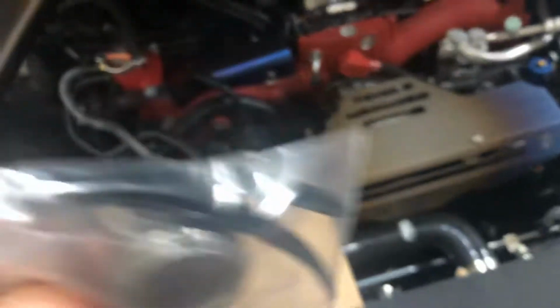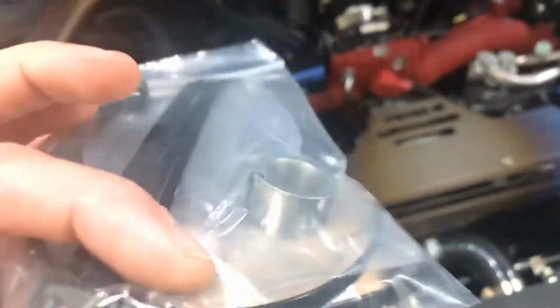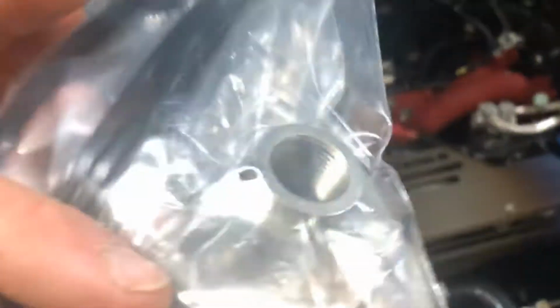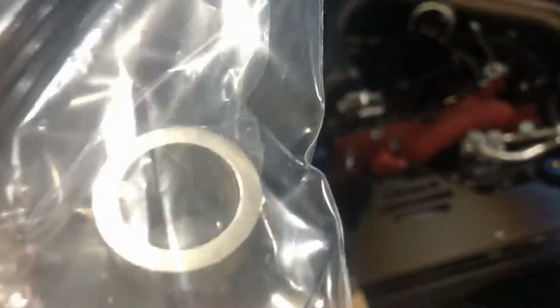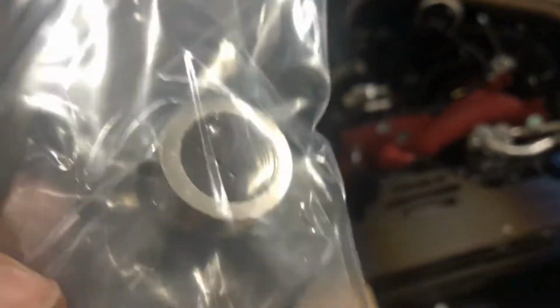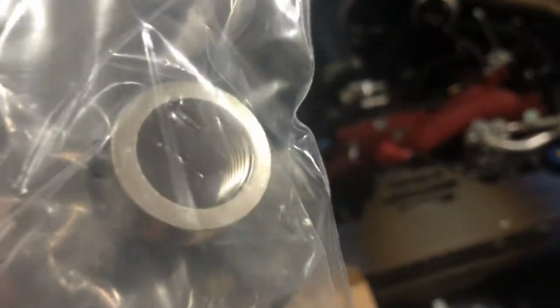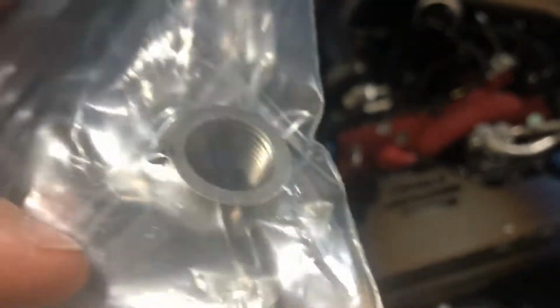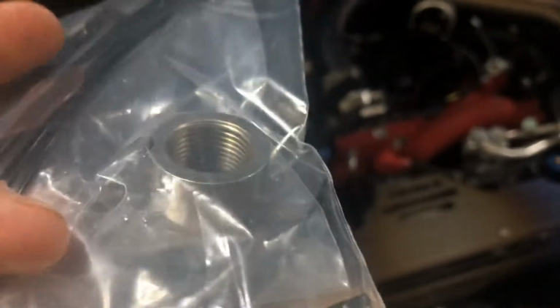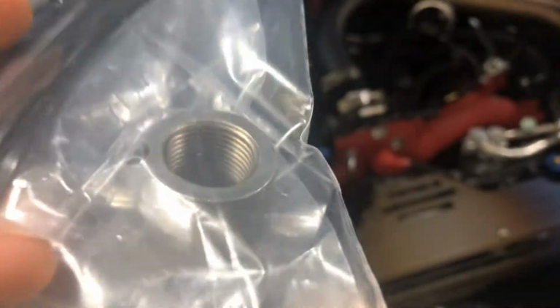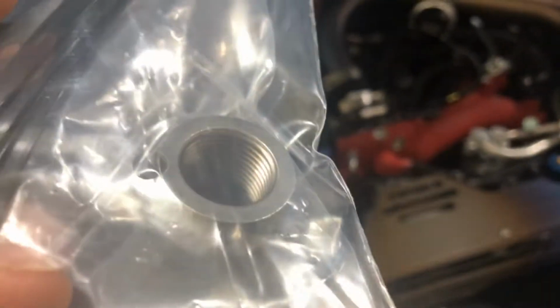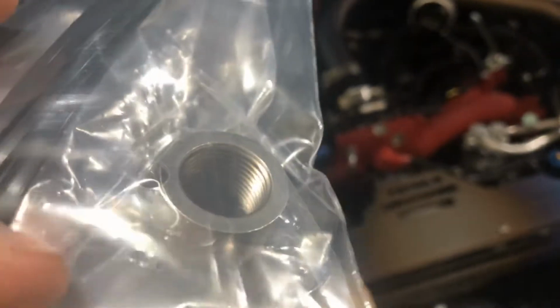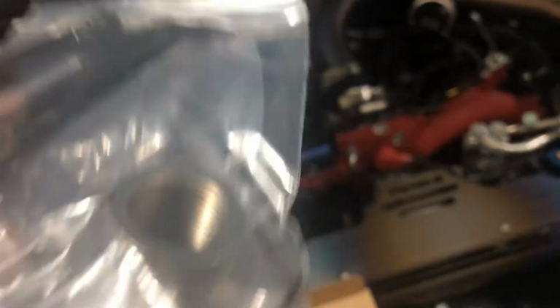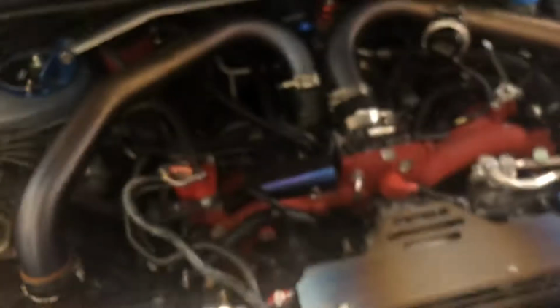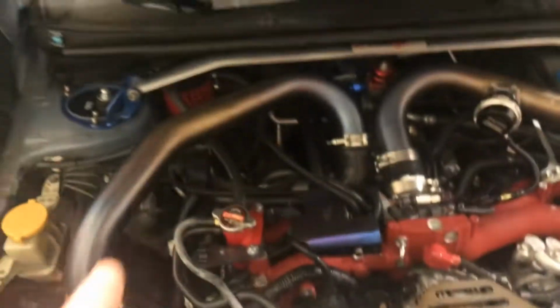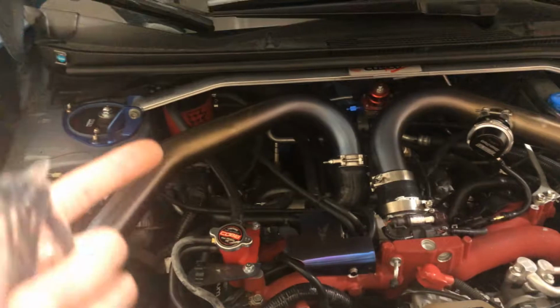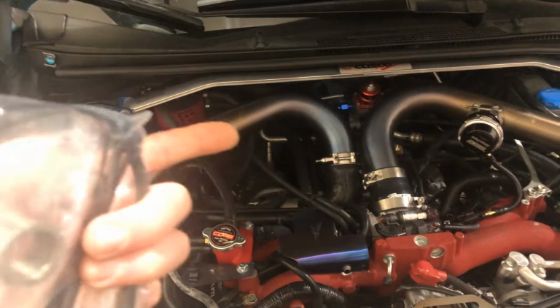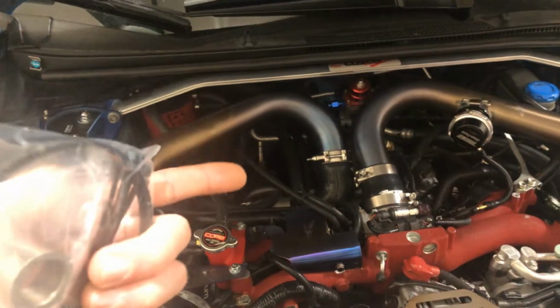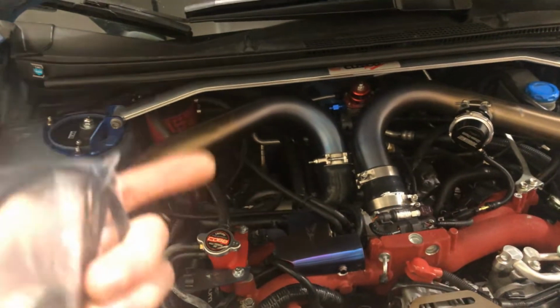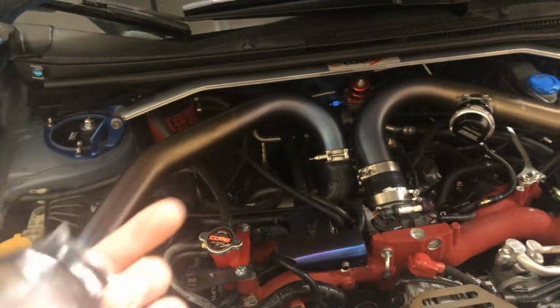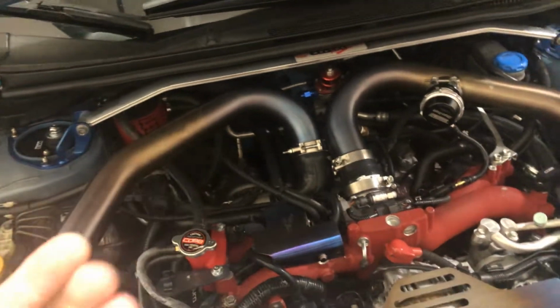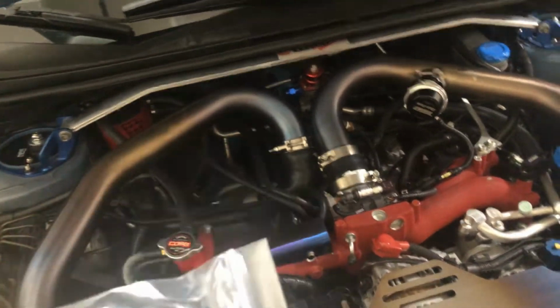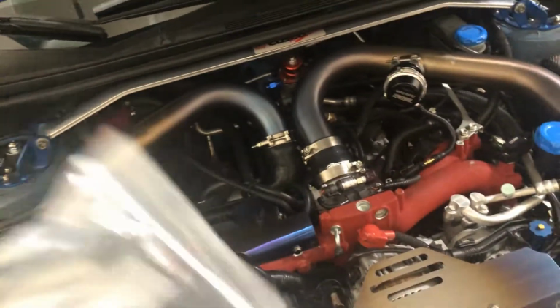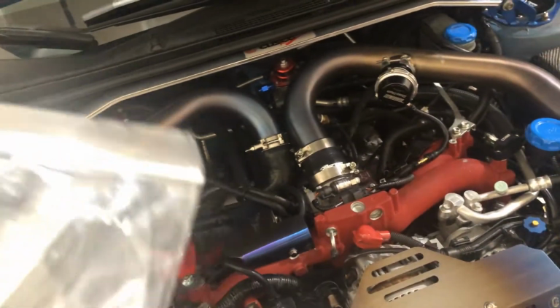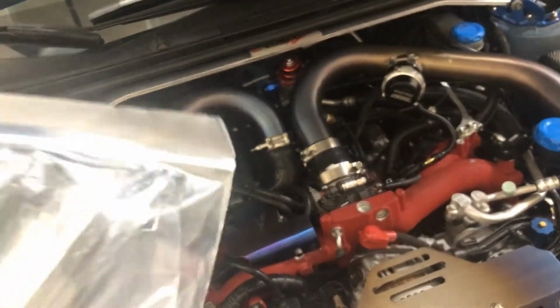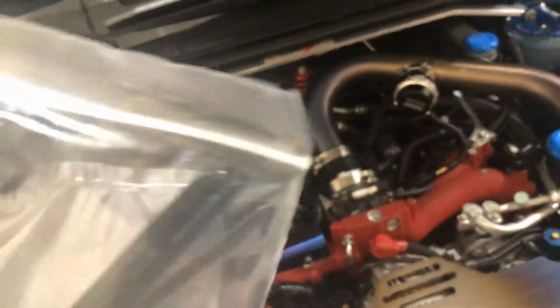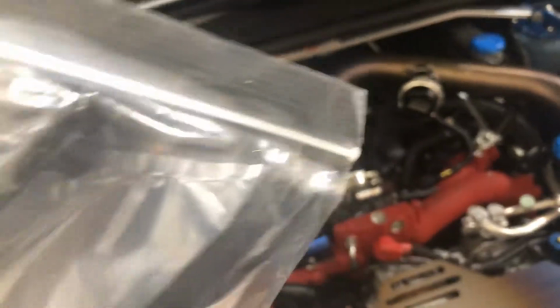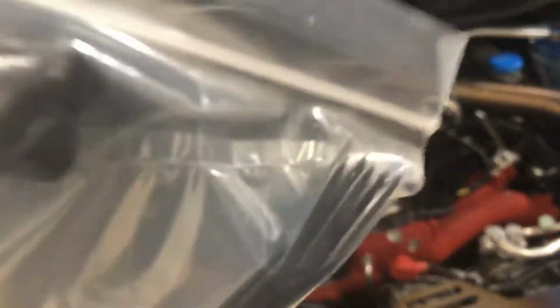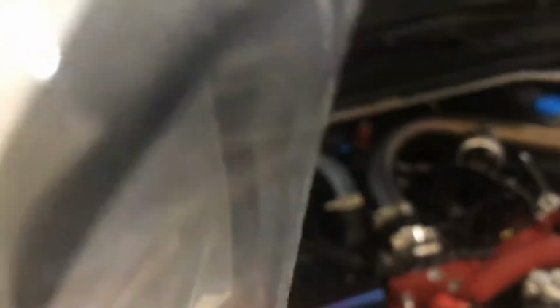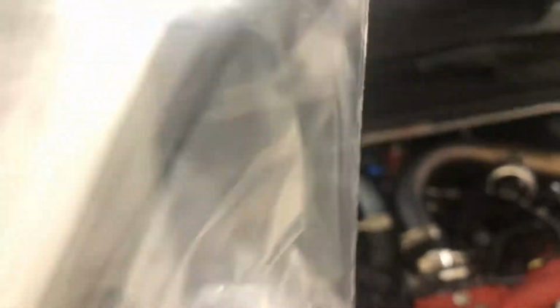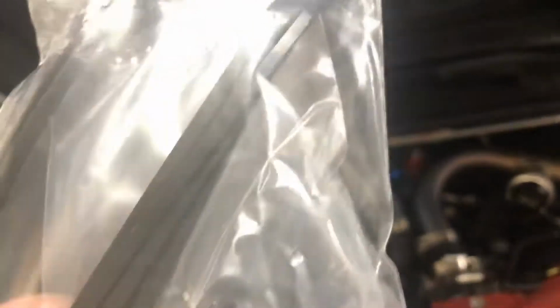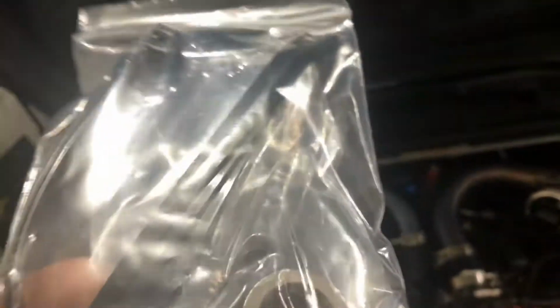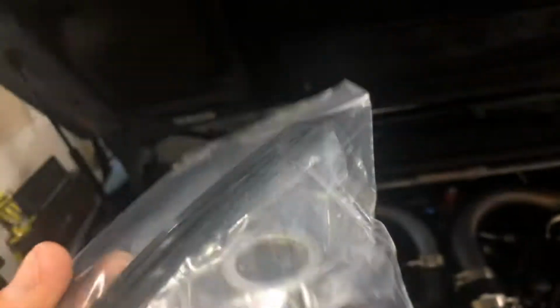There's an O2 bung if you need to weld one on to your setup, but most aftermarket downpipes already have one there, so you should be good in most cases. Looks to be some zip ties included as well.